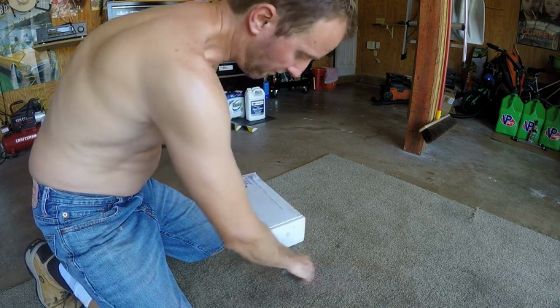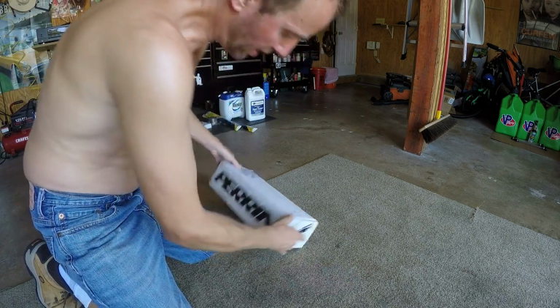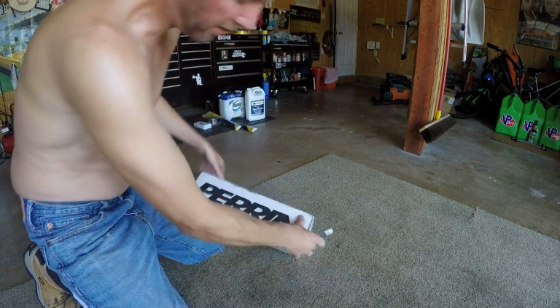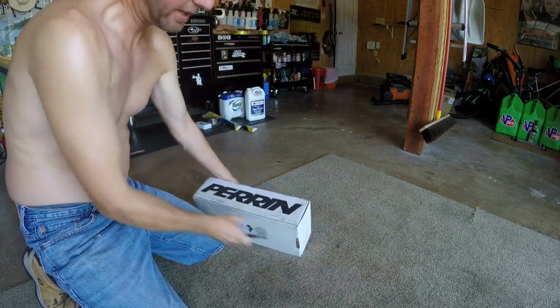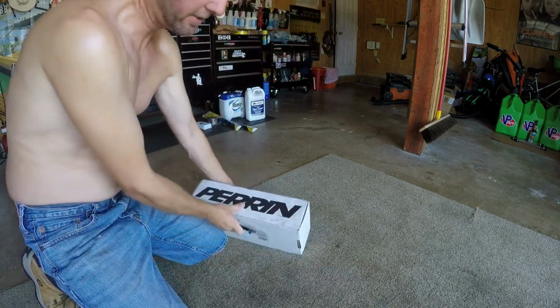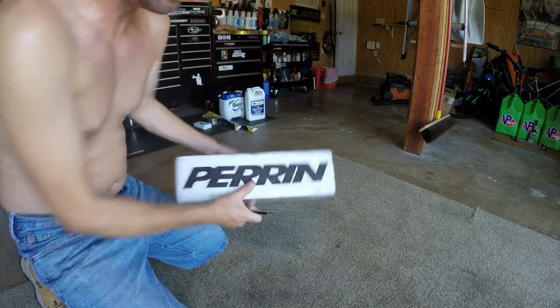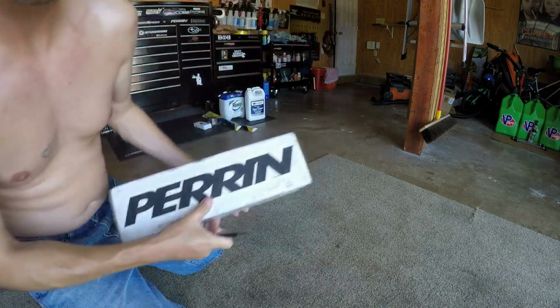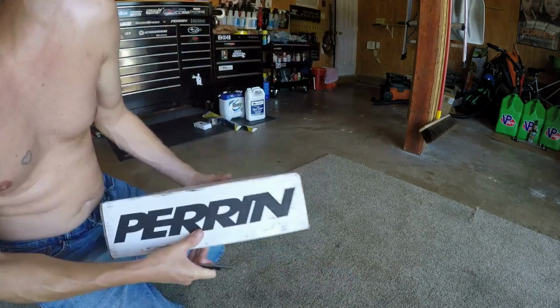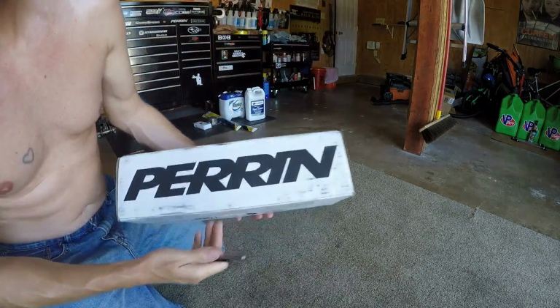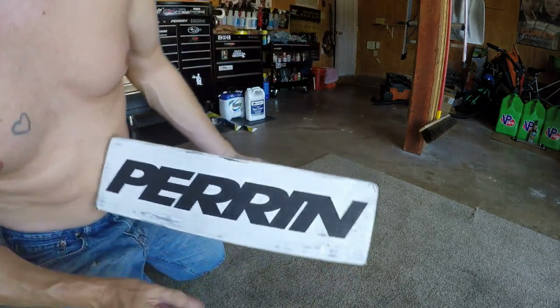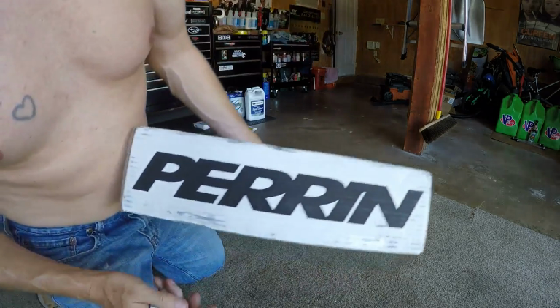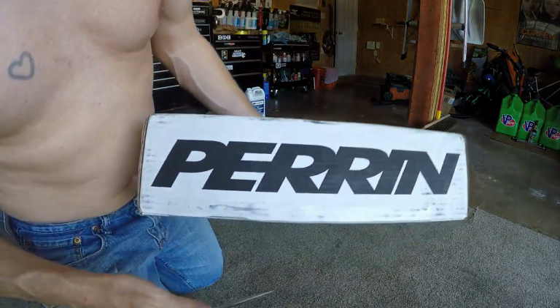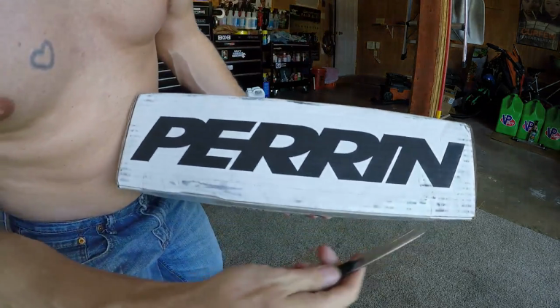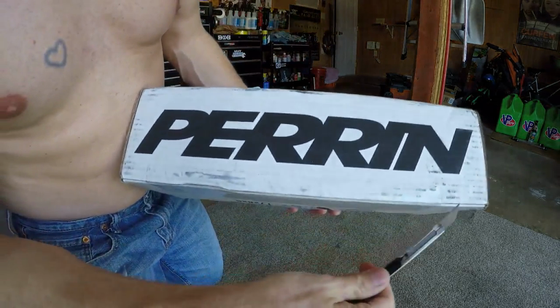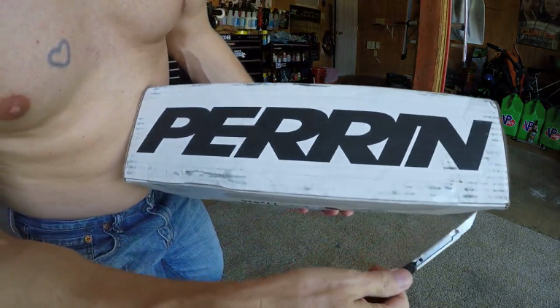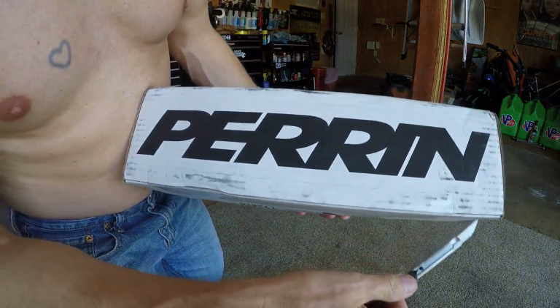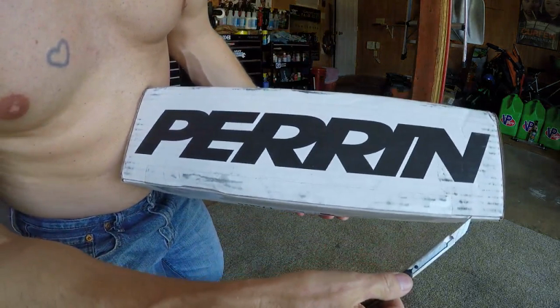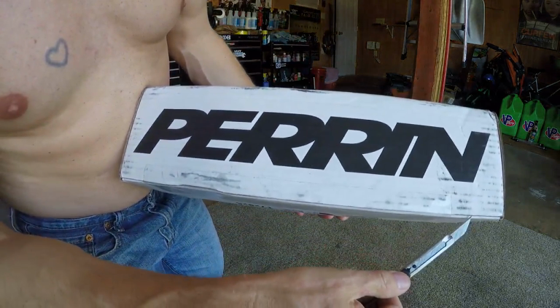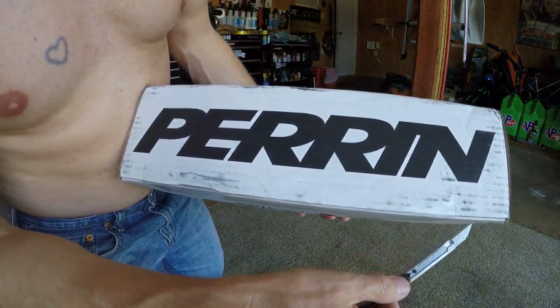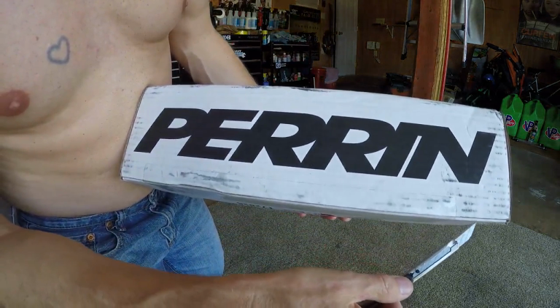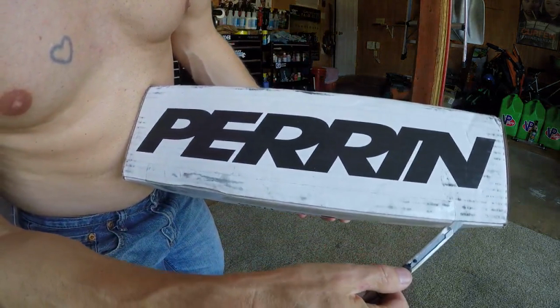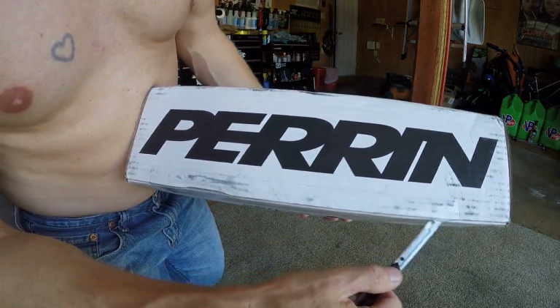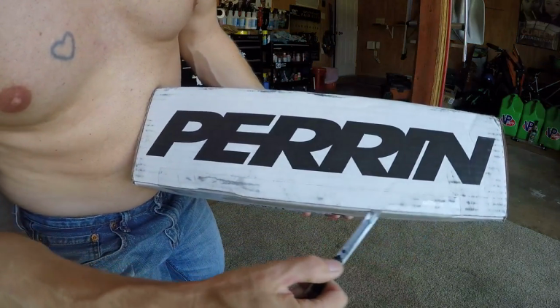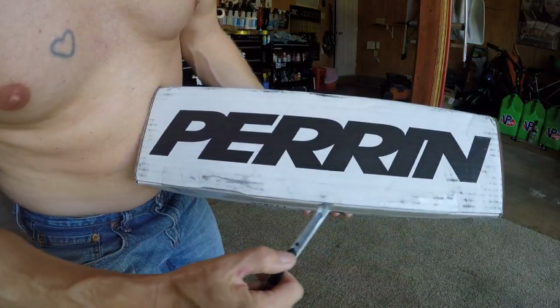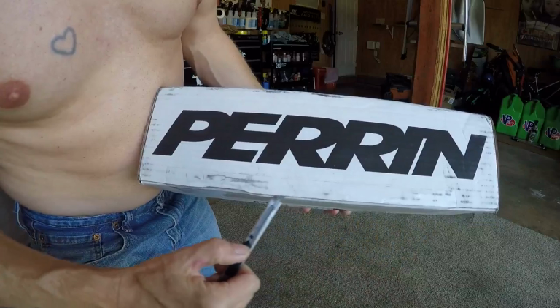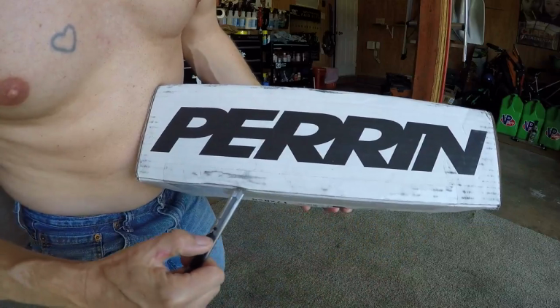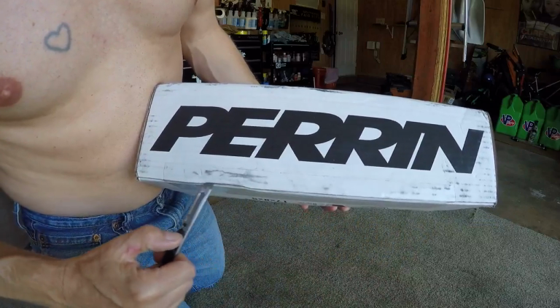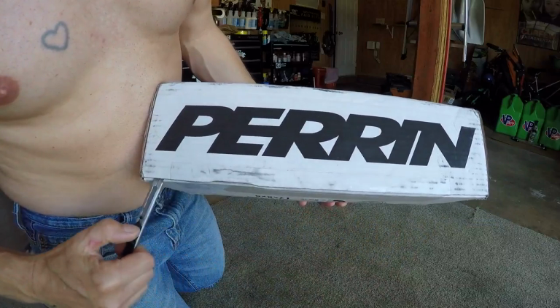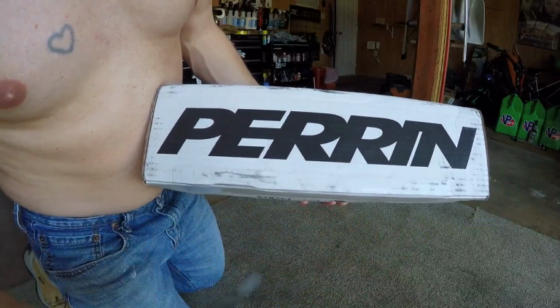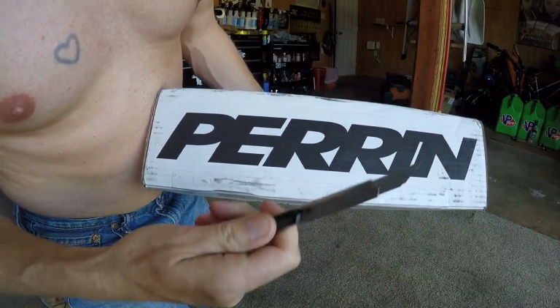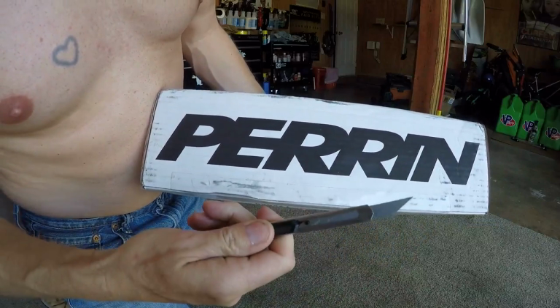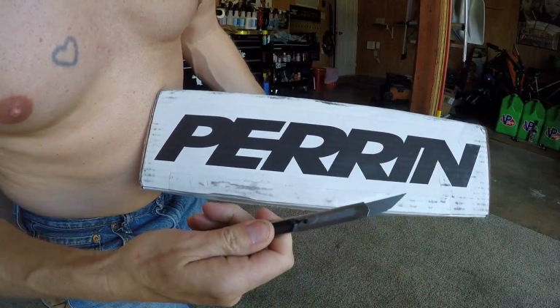All right guys, let's go ahead and unbox the Perrin radiator hoses, upper and lower, in black.